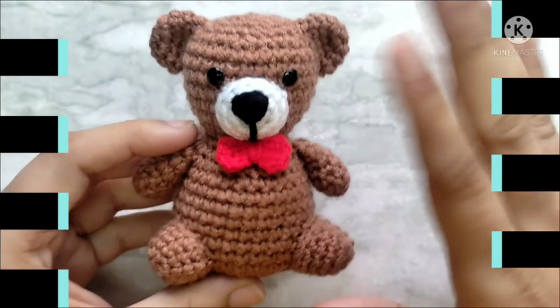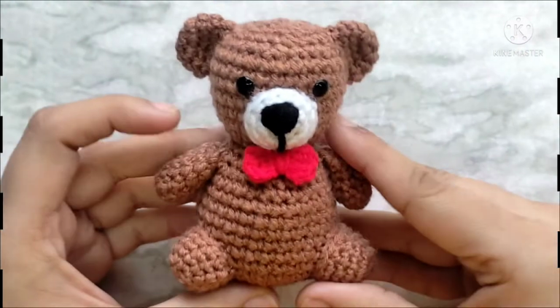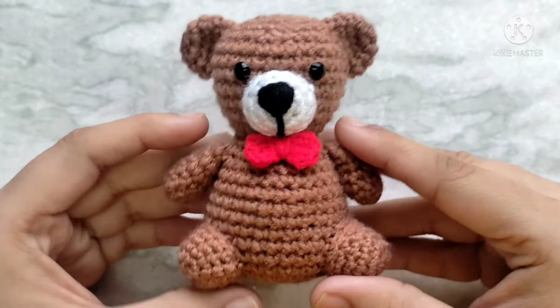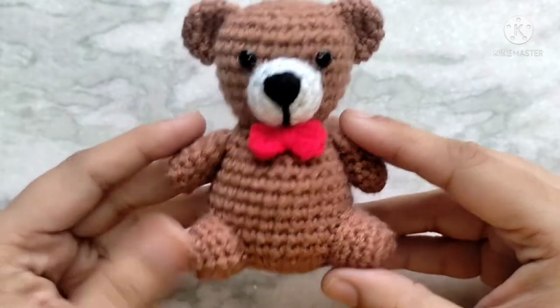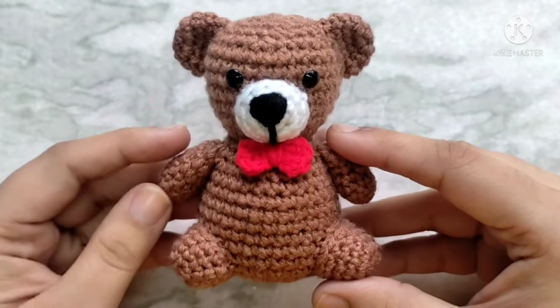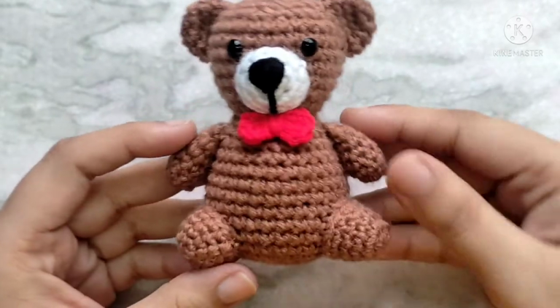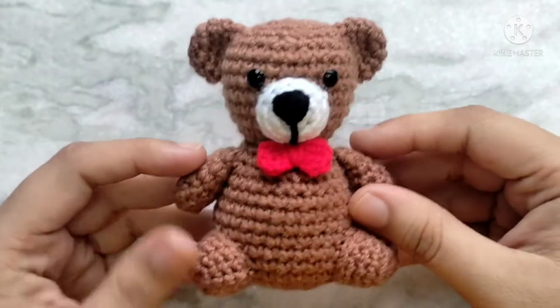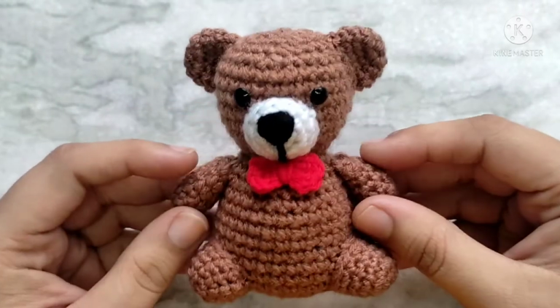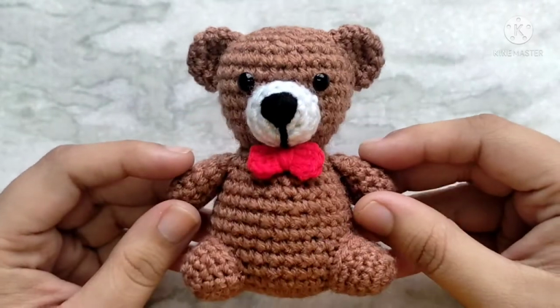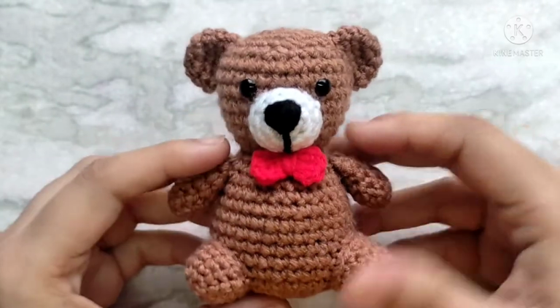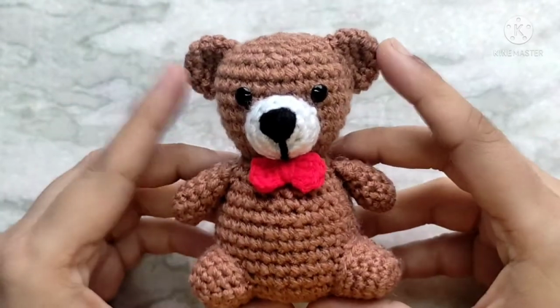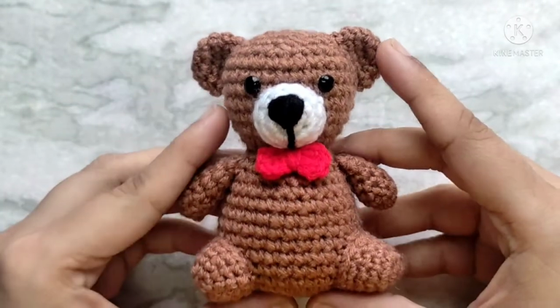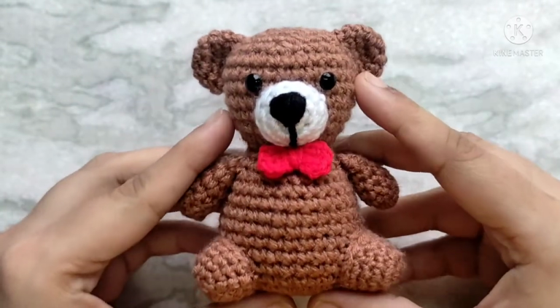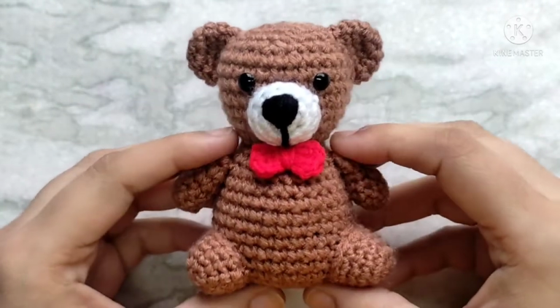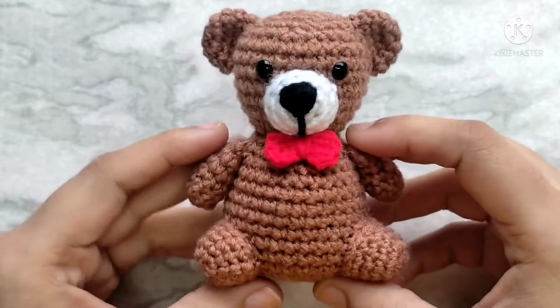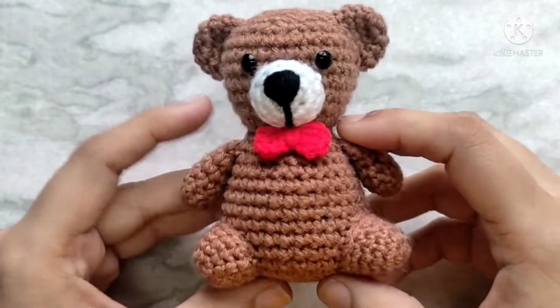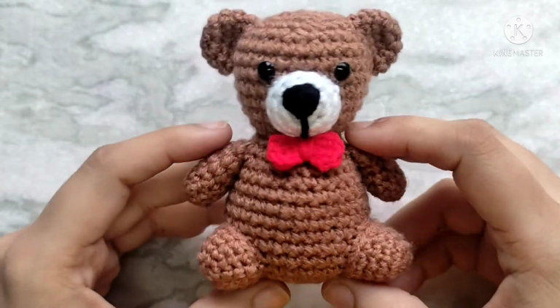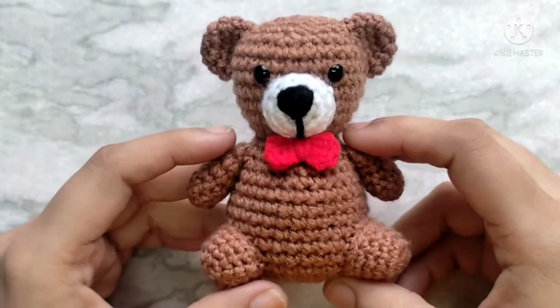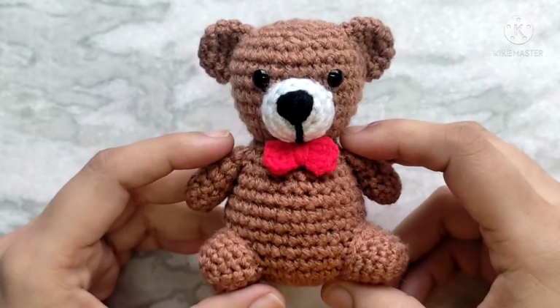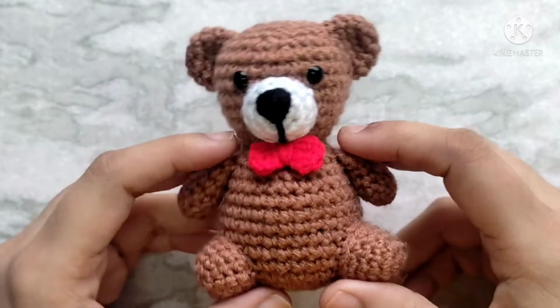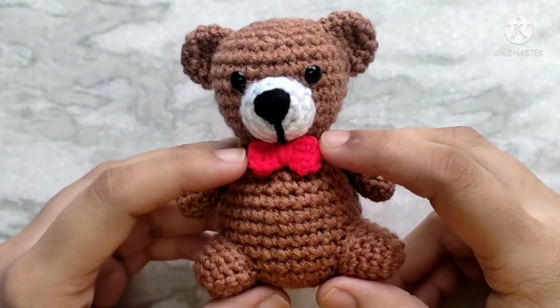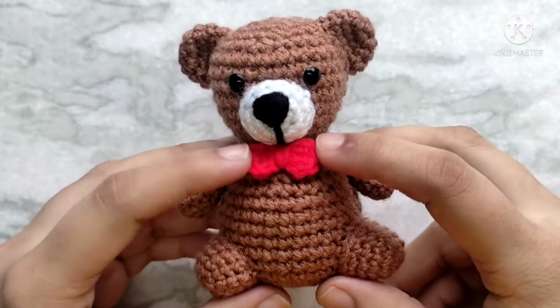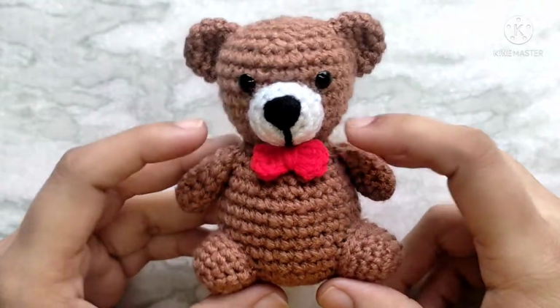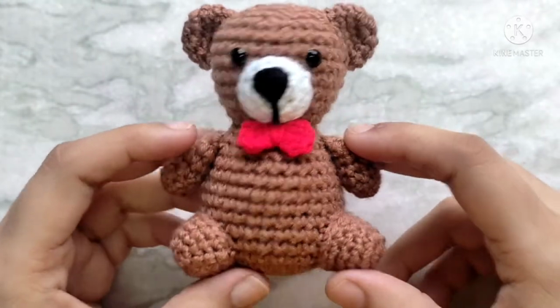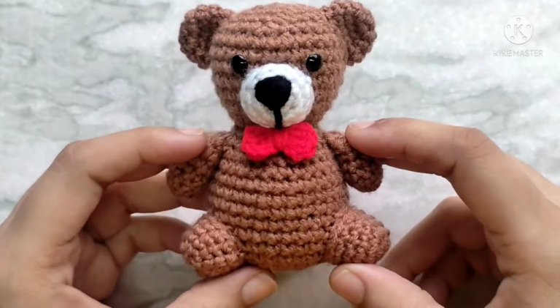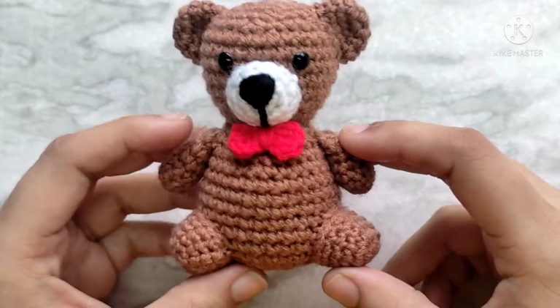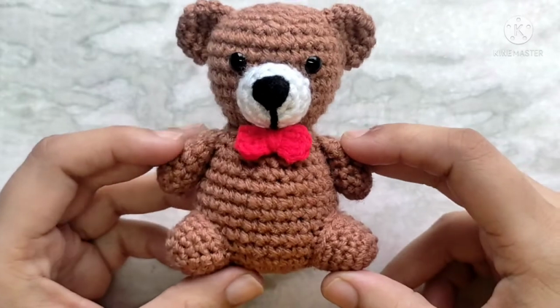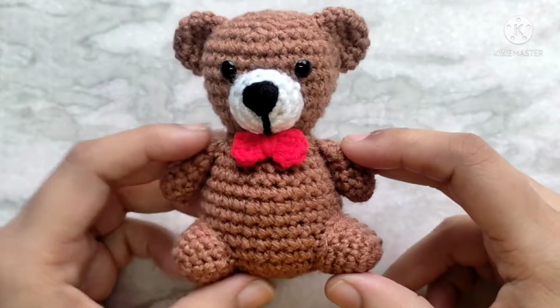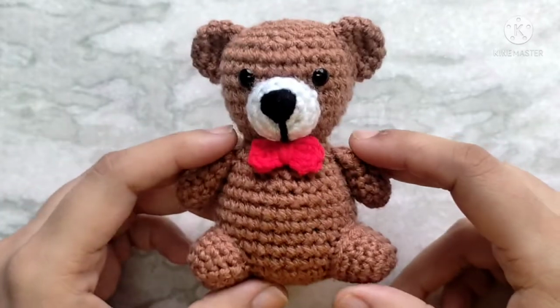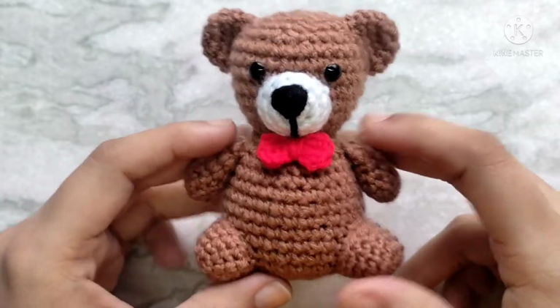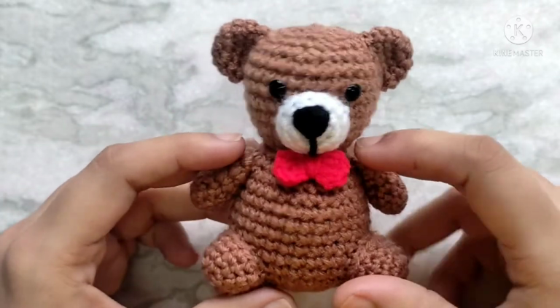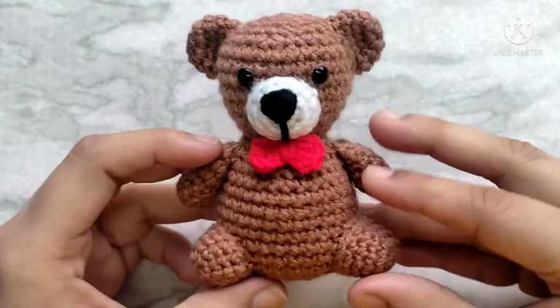Hello everyone and welcome back to Cute Crochet. My name is Sri and in today's video I am going to be showing you how I made this cute little teddy bear. Teddy Day and Valentine's Day are right around the corner so it's the perfect time to get started with making this cute little friend for your loved ones. Let's get started.